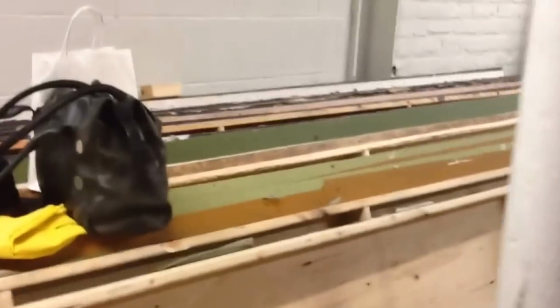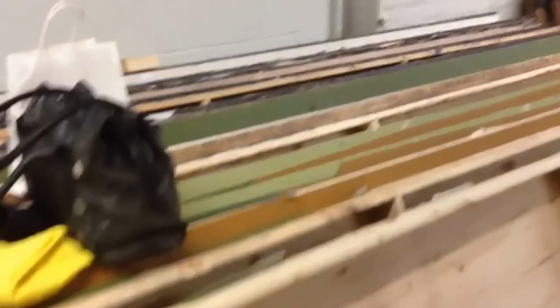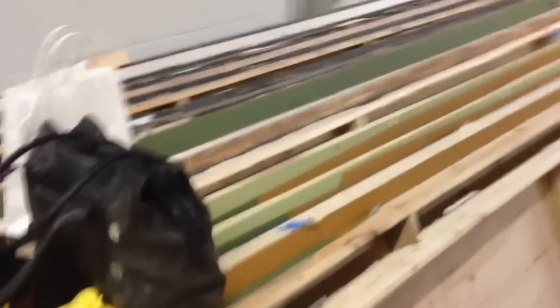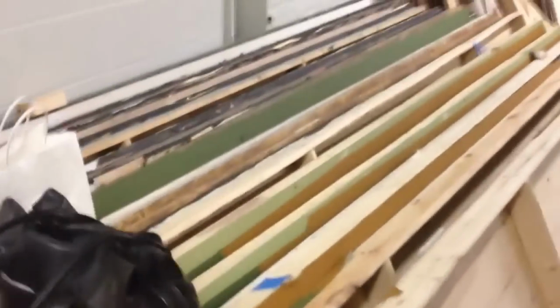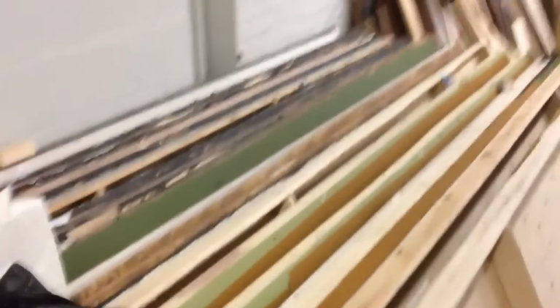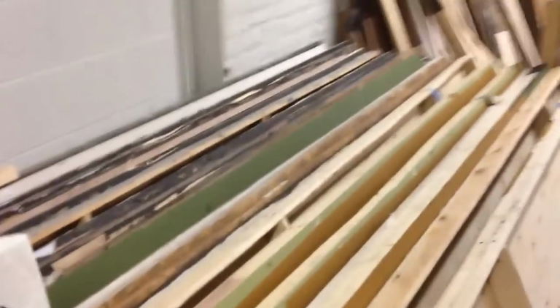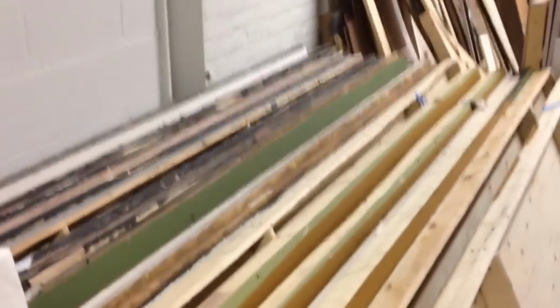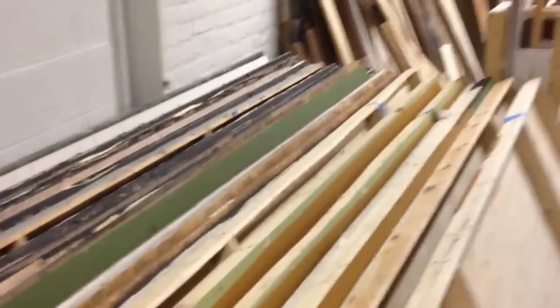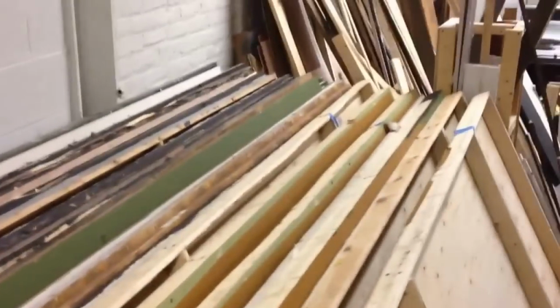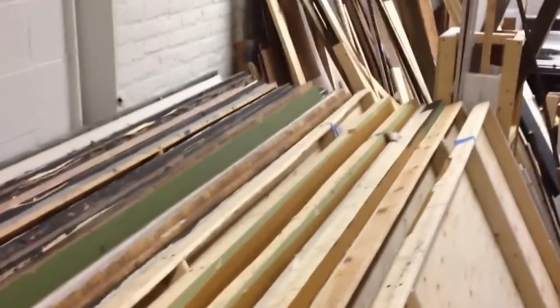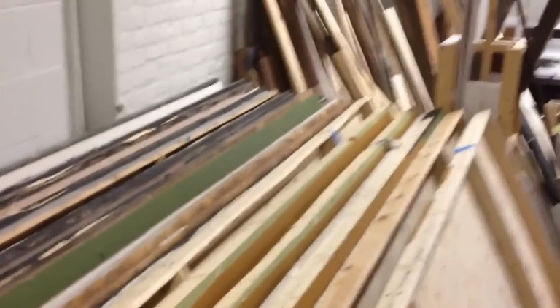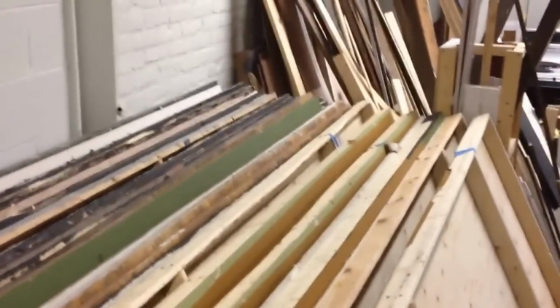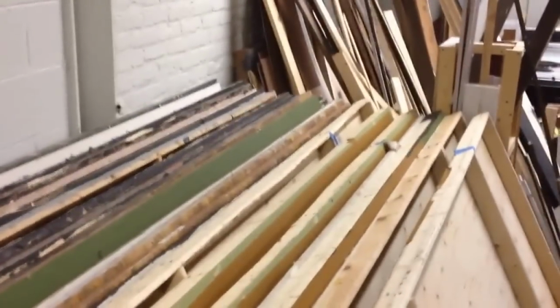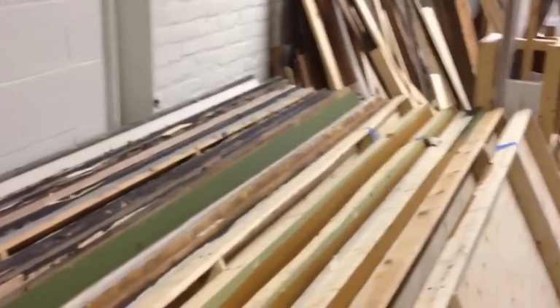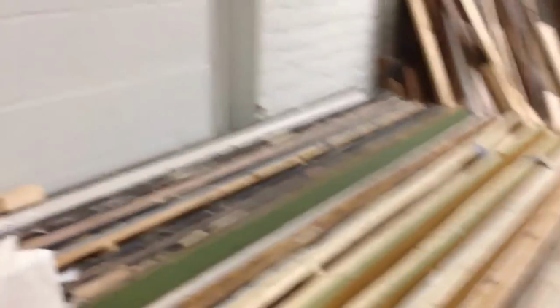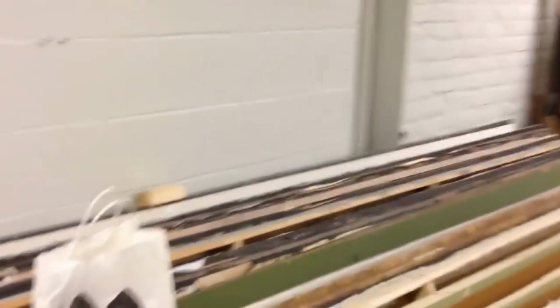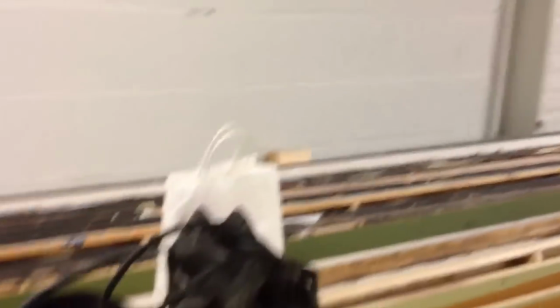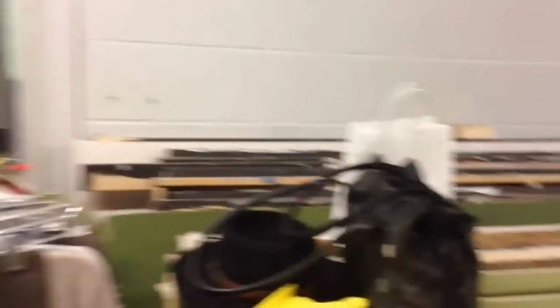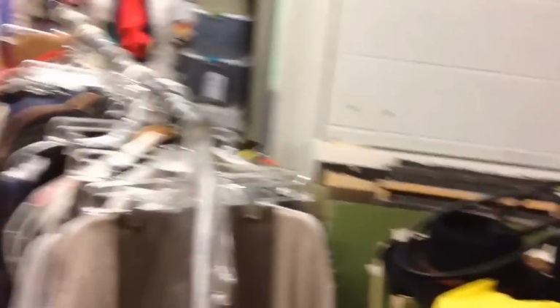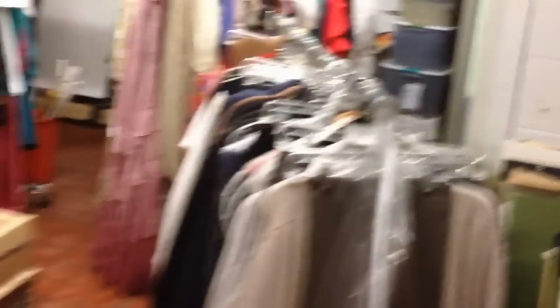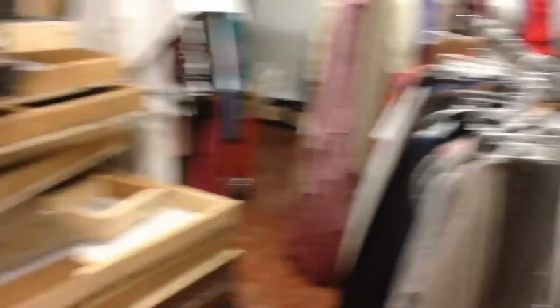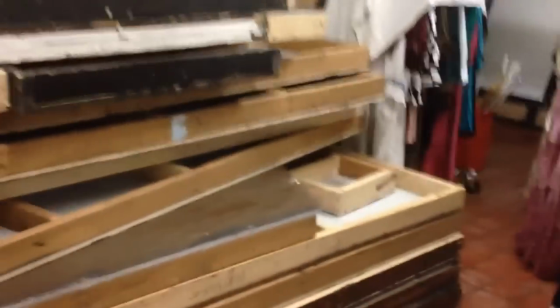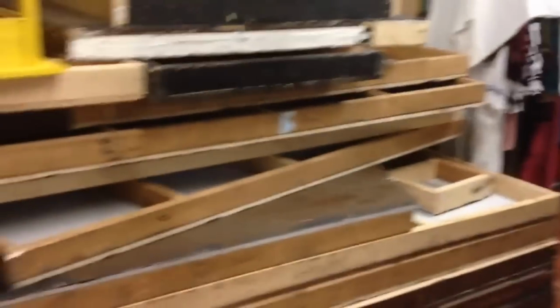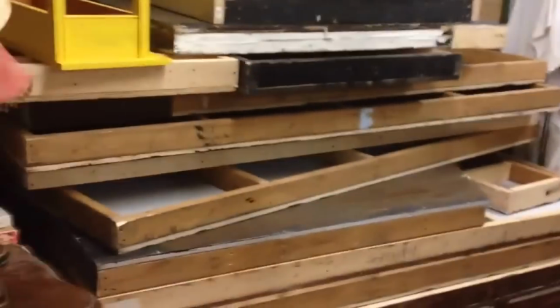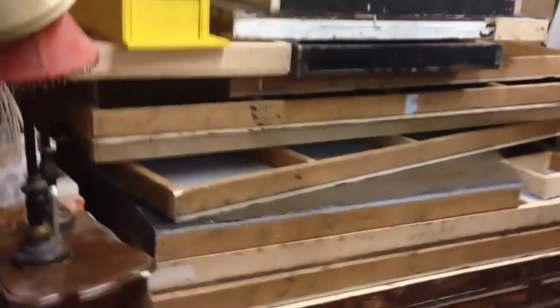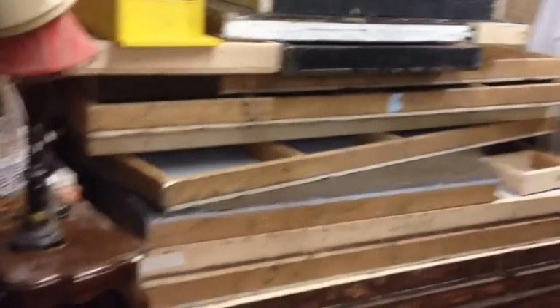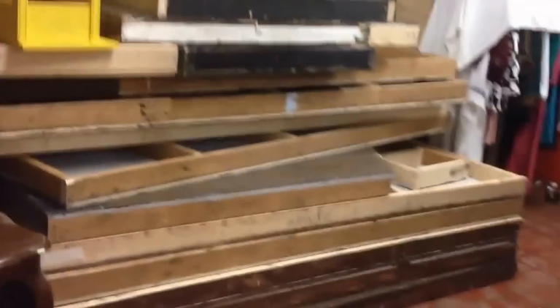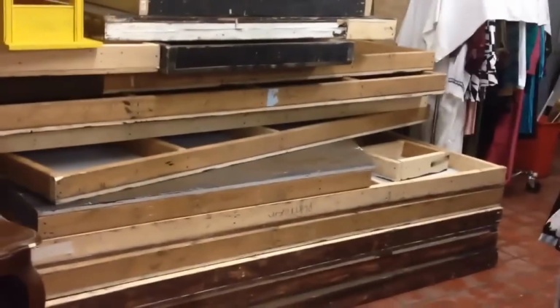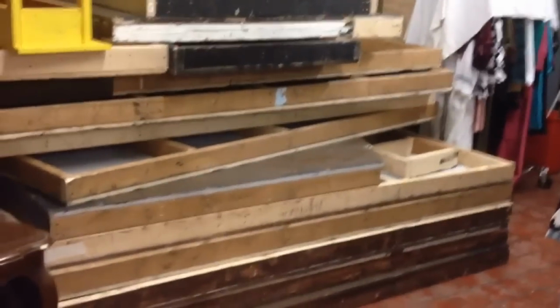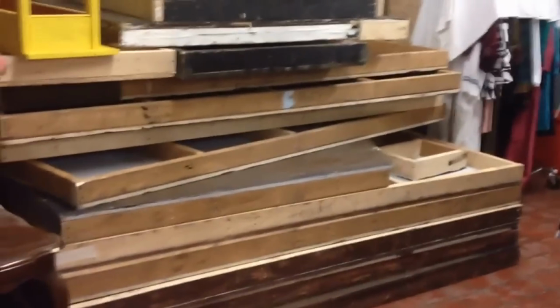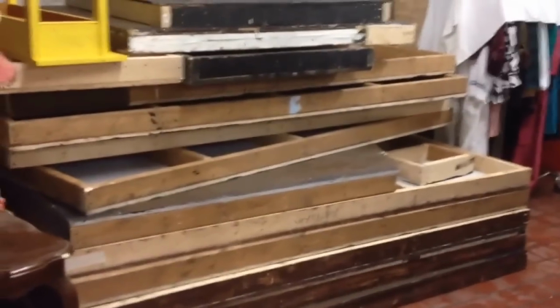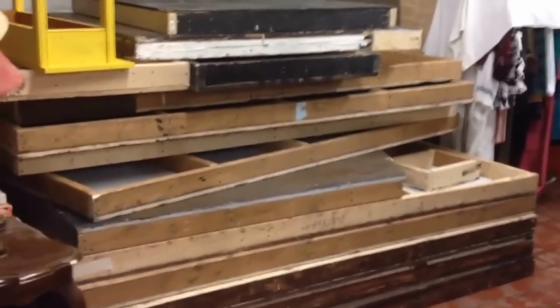Leaned up against this wall is all the flats, all of which are dry and look fine to me. And pivoting over this way and backing up so you can see it — here is the big pile of platforms, all of which look fine to me.